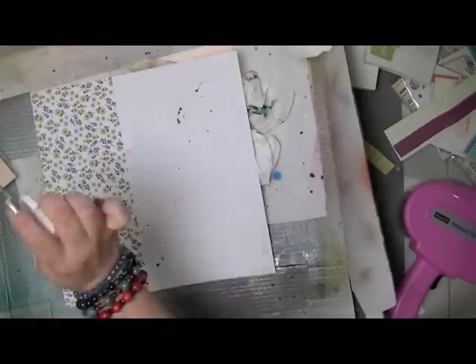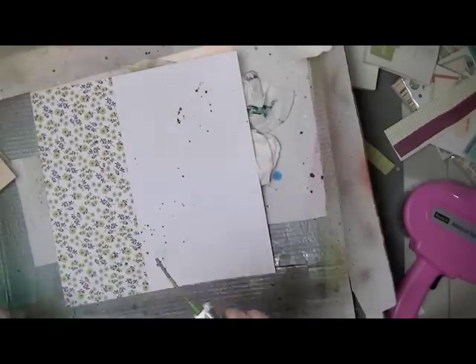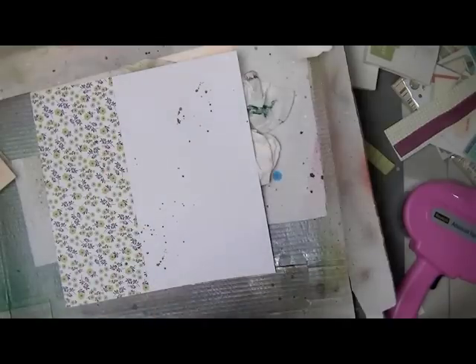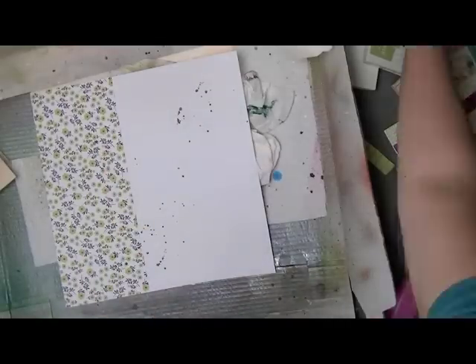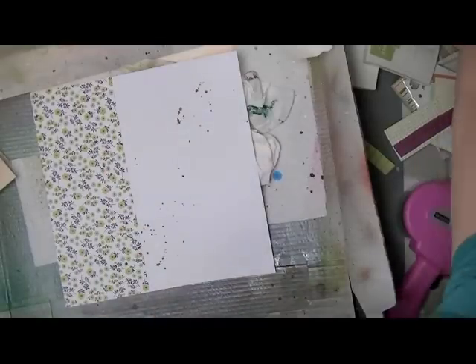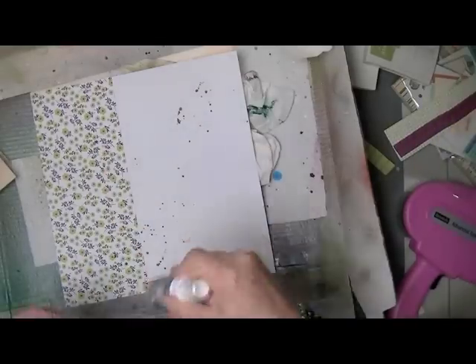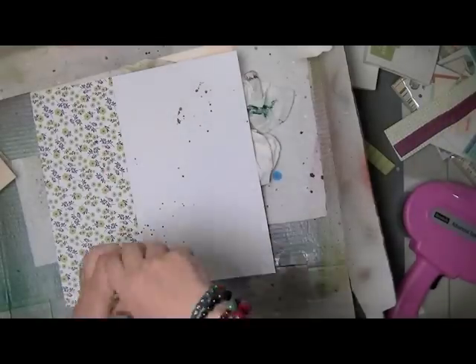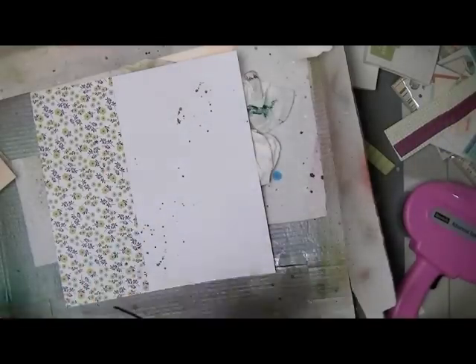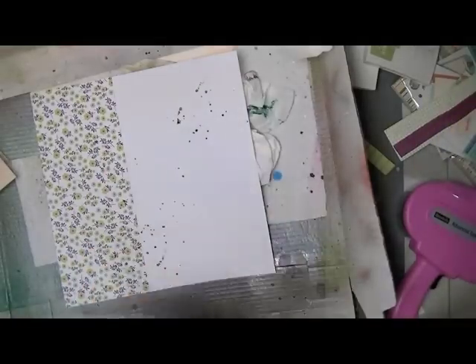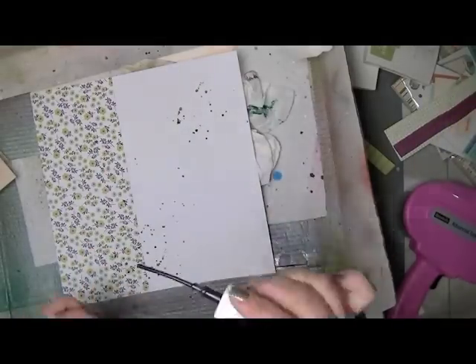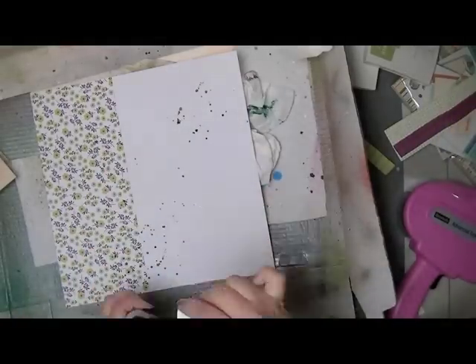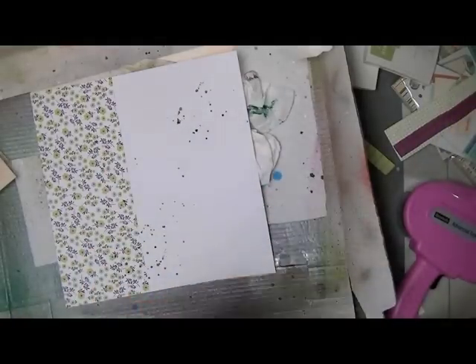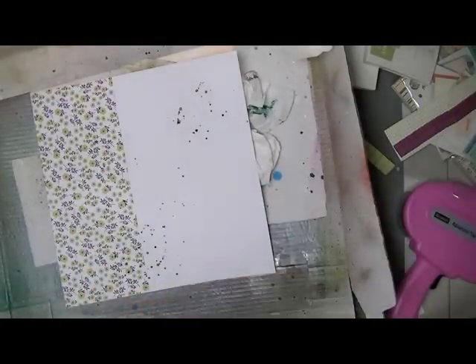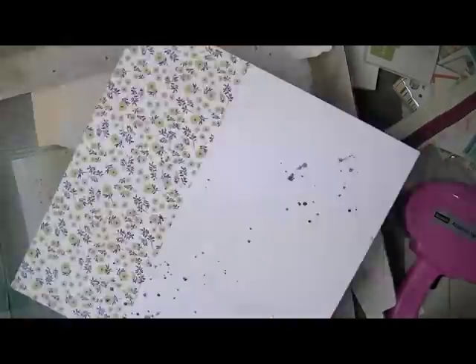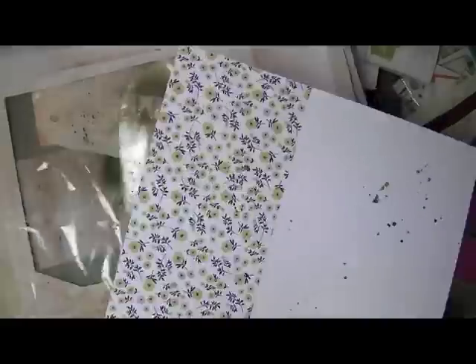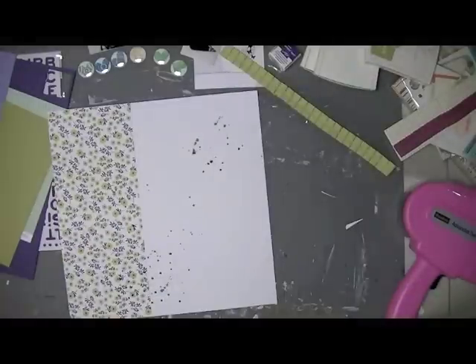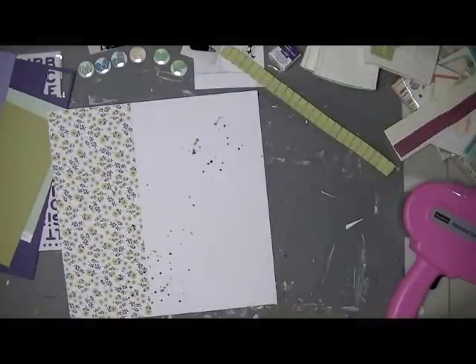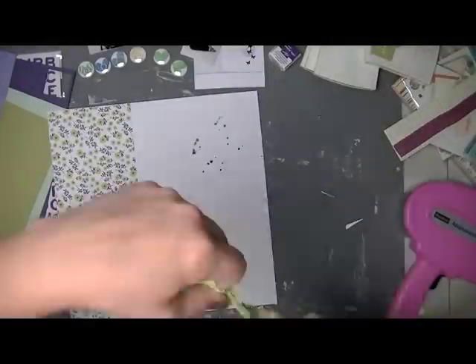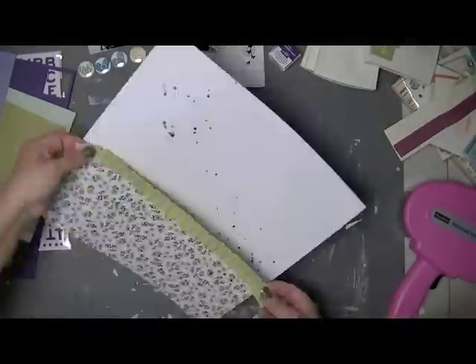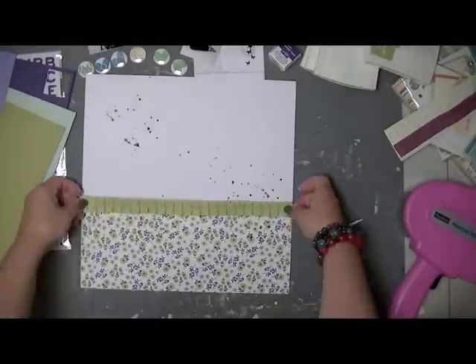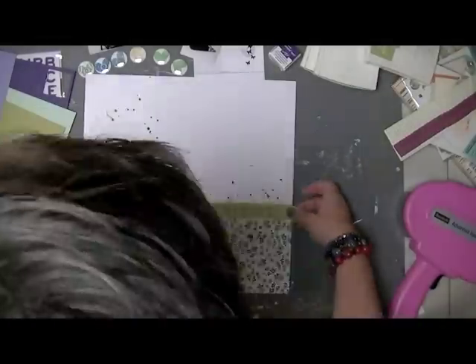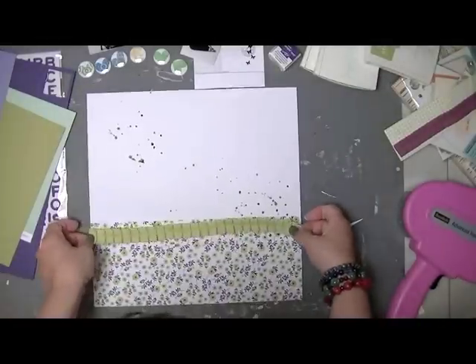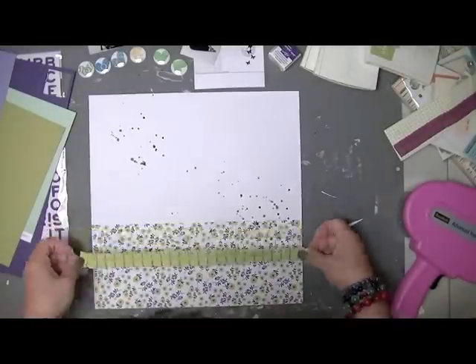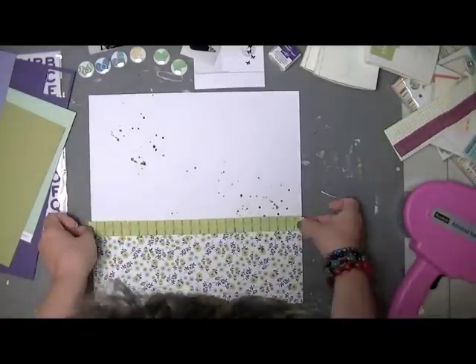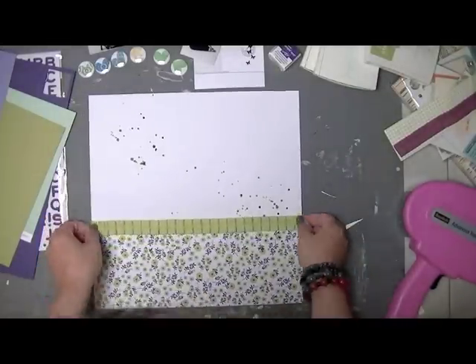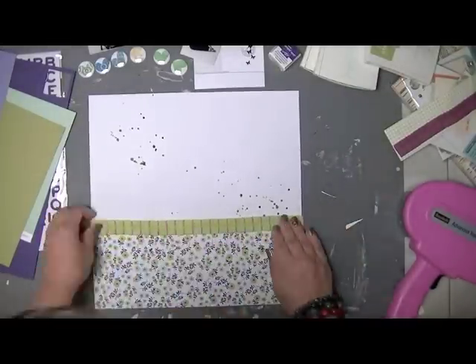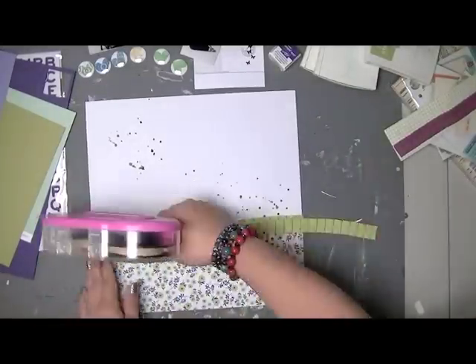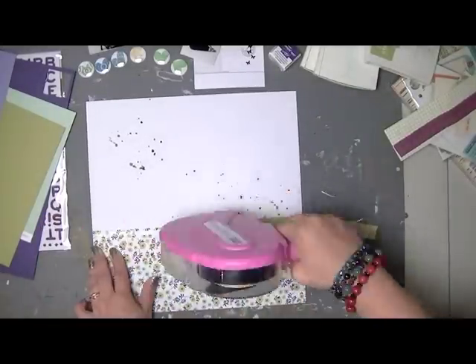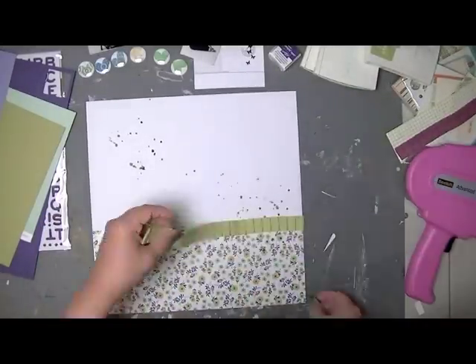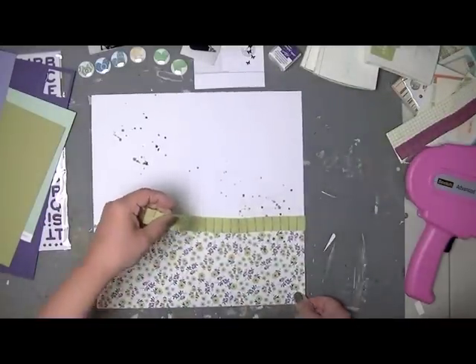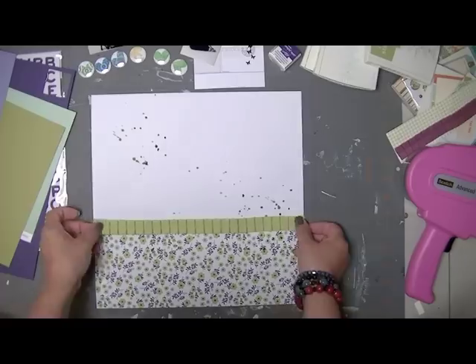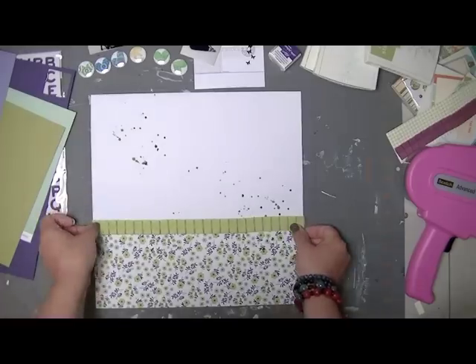Now I'm just splattering the background with slate green and warm calico. Warm calico is a very, very dark grey — it almost comes off as black. When it's splattered like that it does look black.